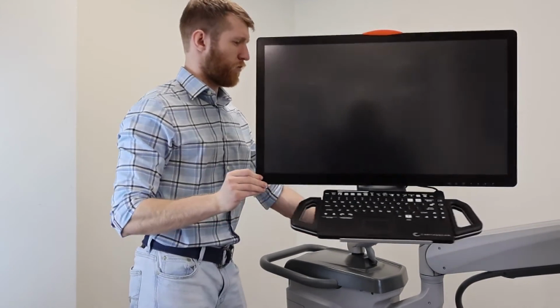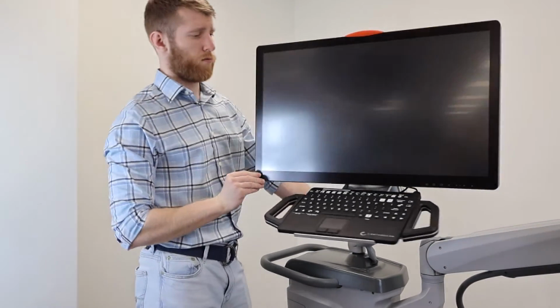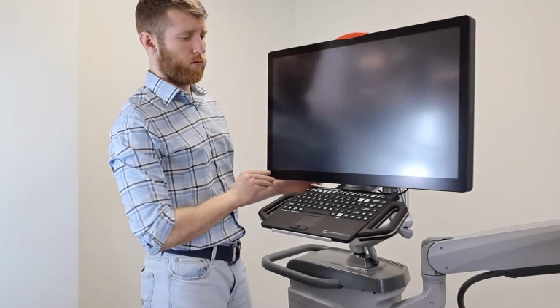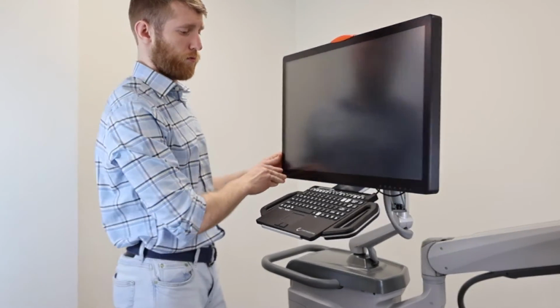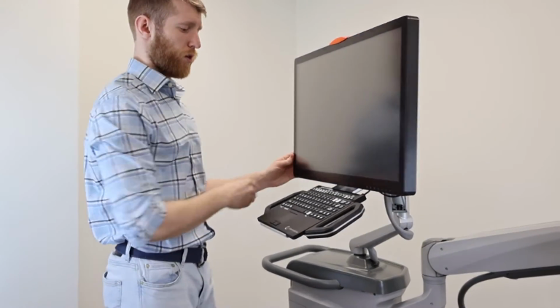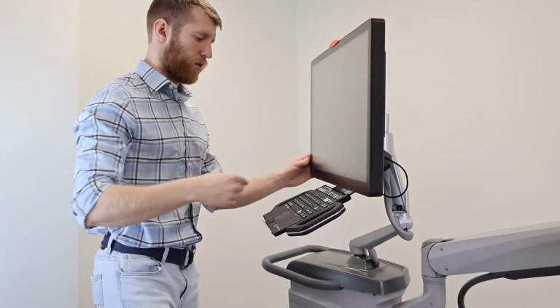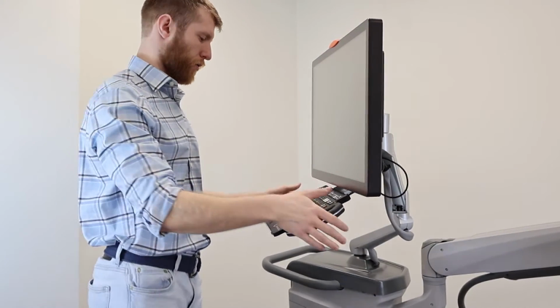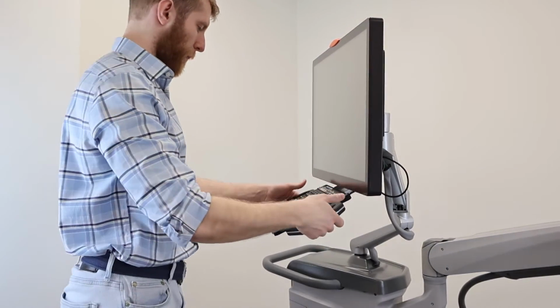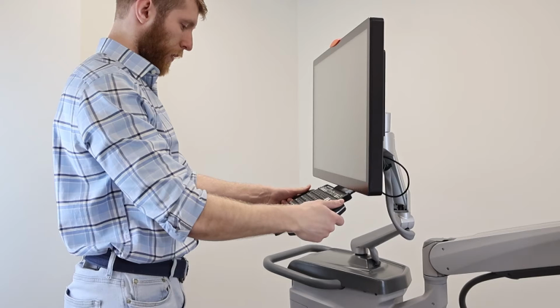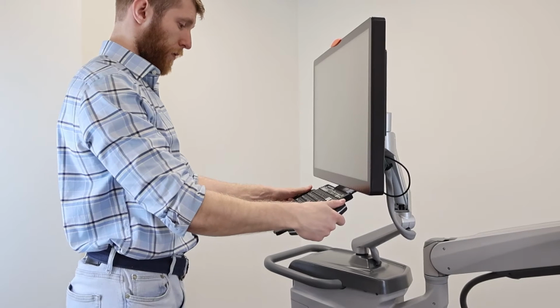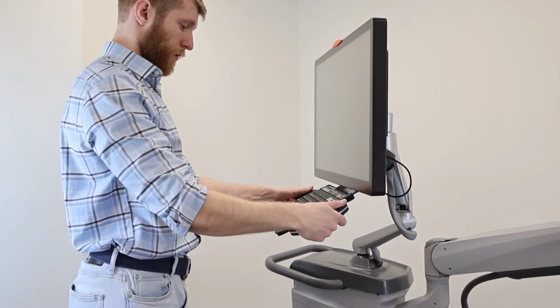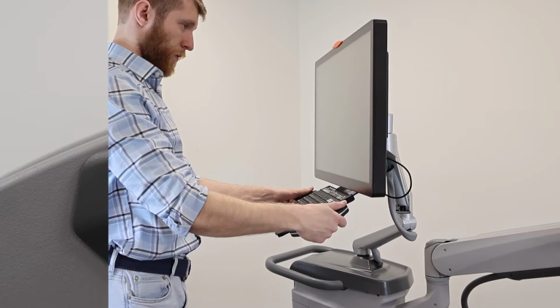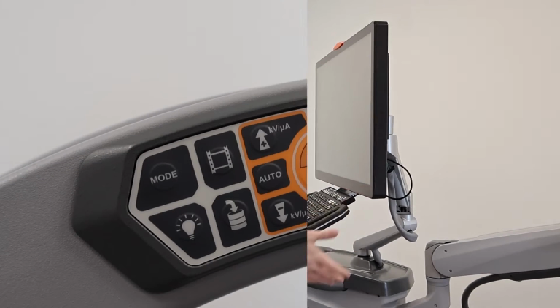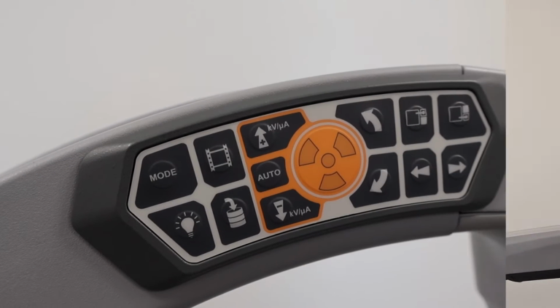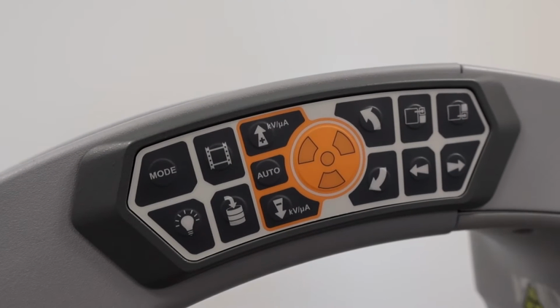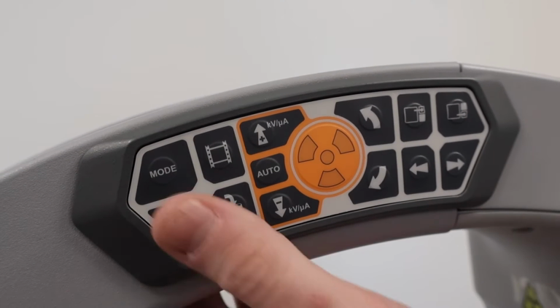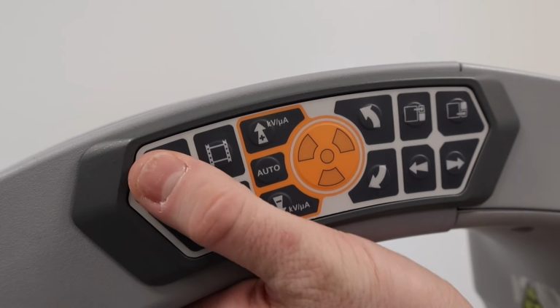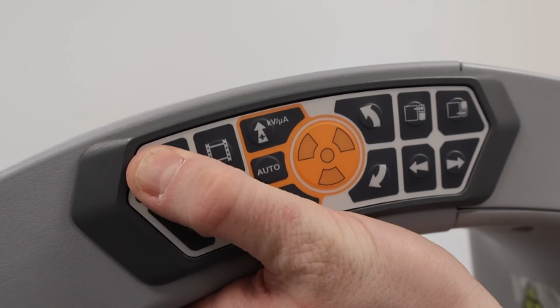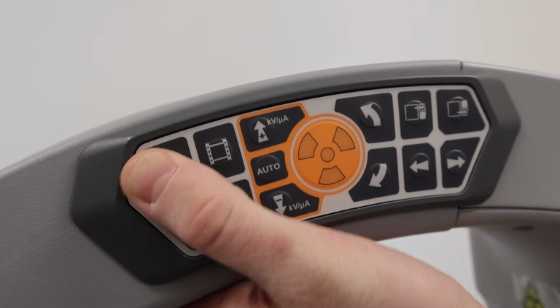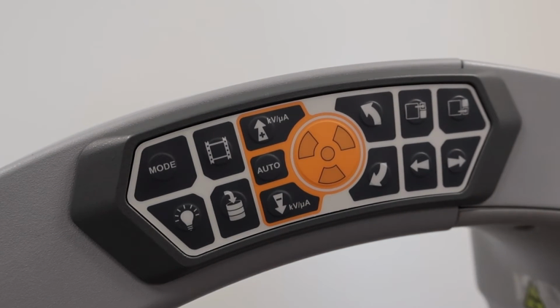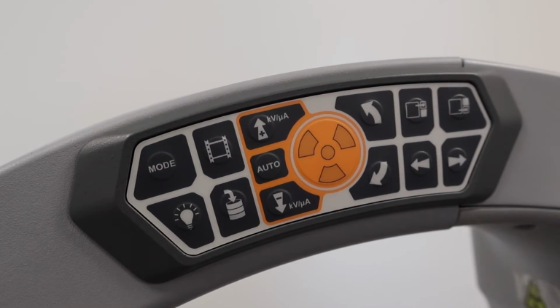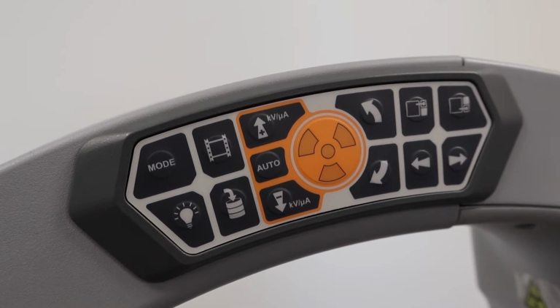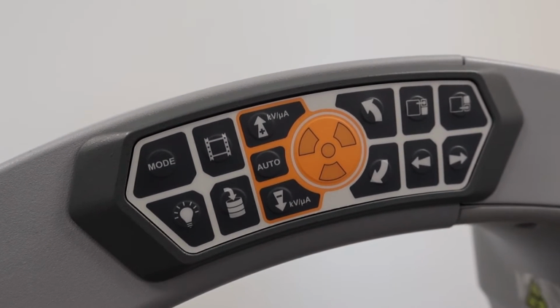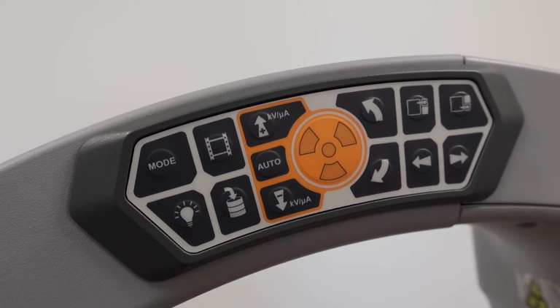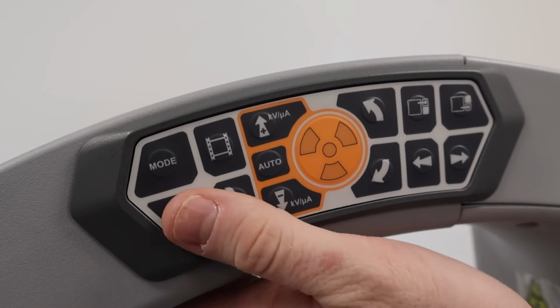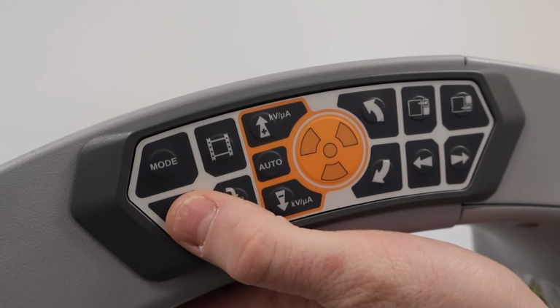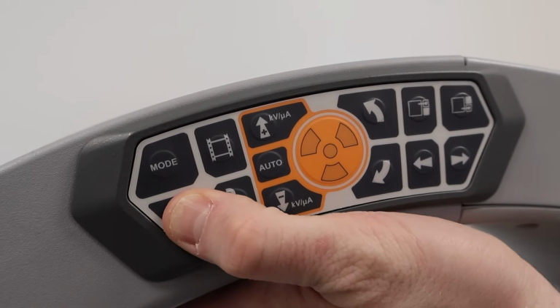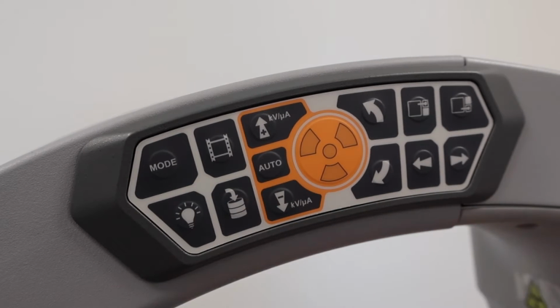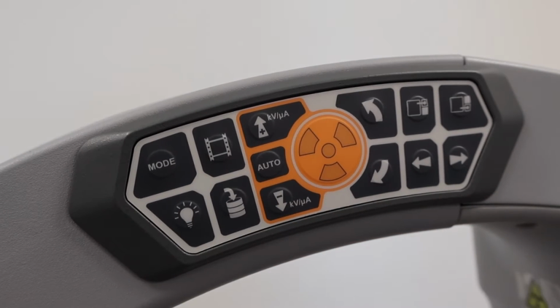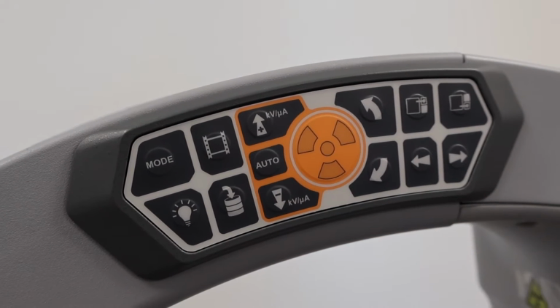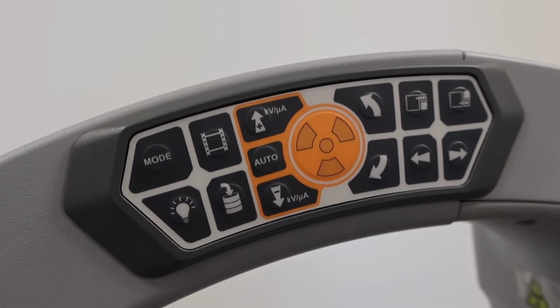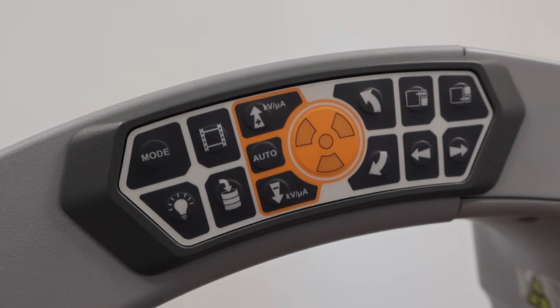It can be adjusted to different heights and positions to fit the clinician's needs. The Tau 2020 has additional bilateral backlit controls on the C-Arm.